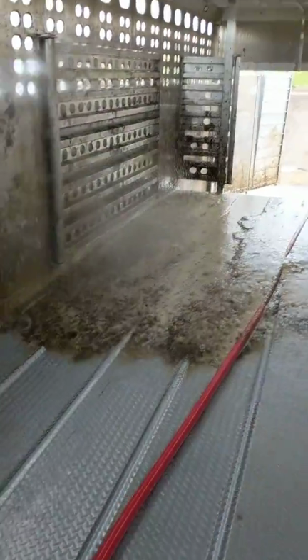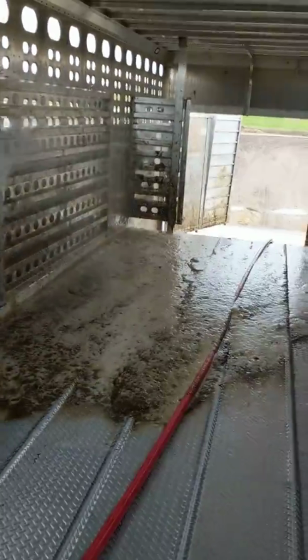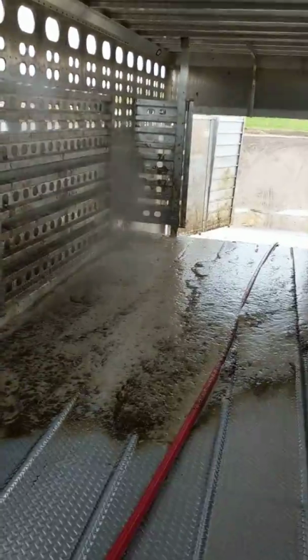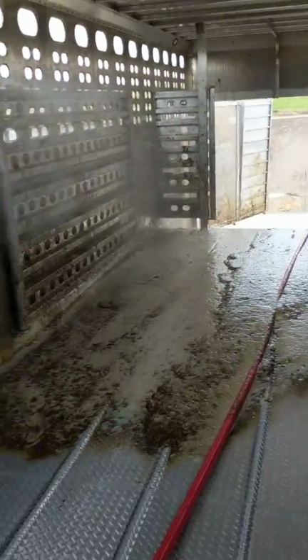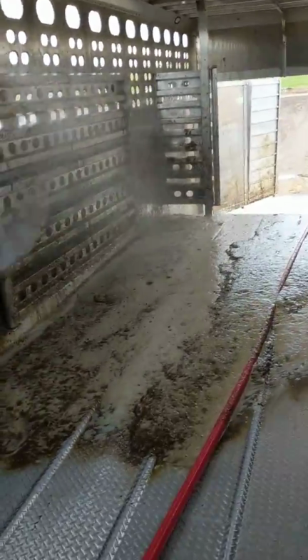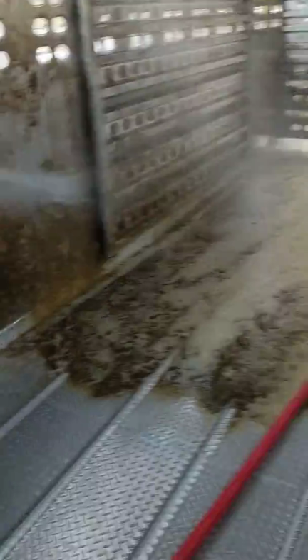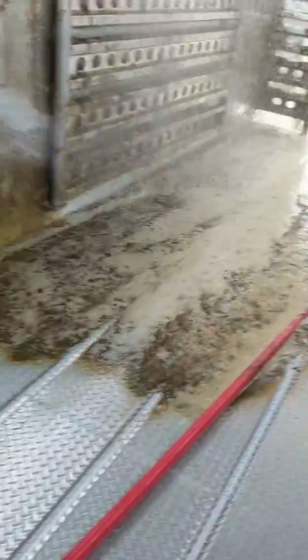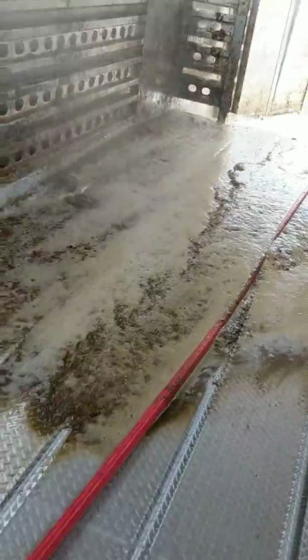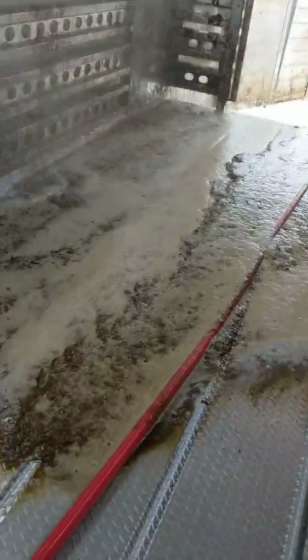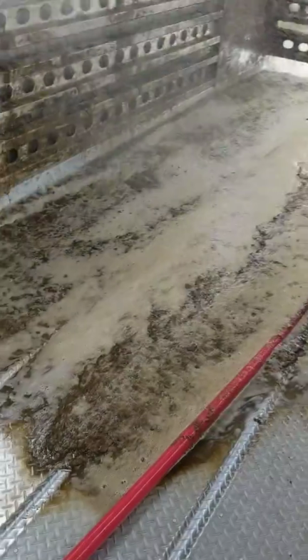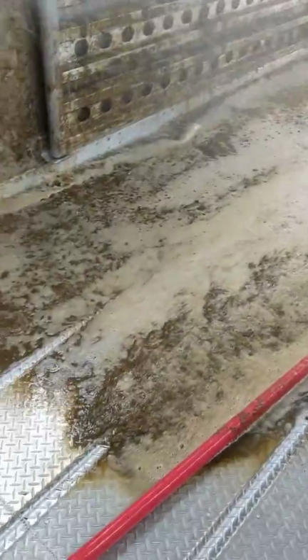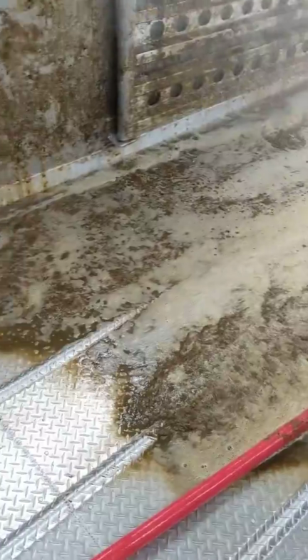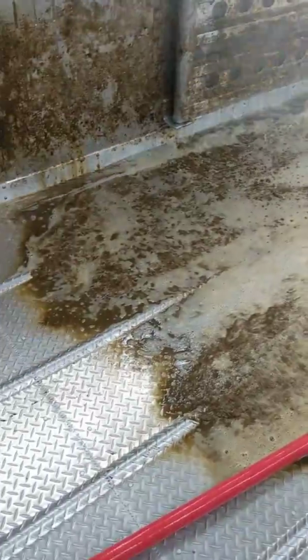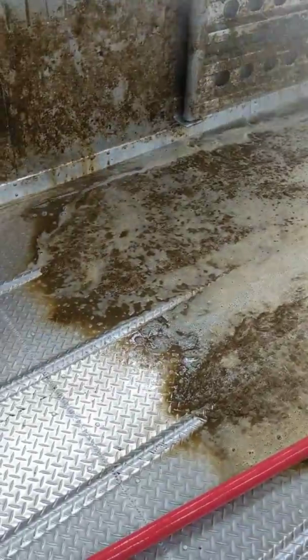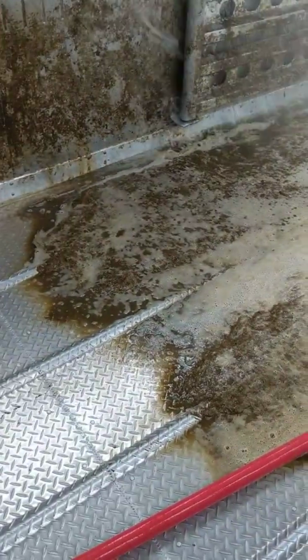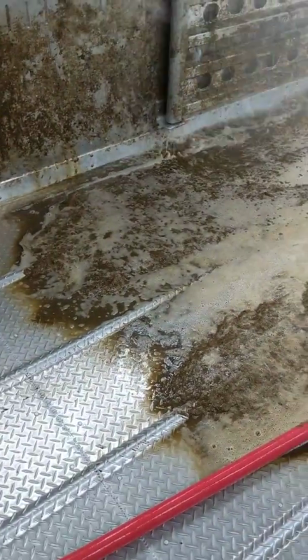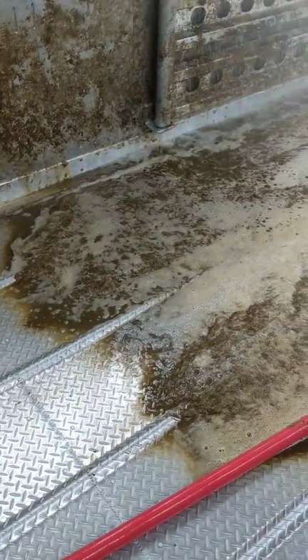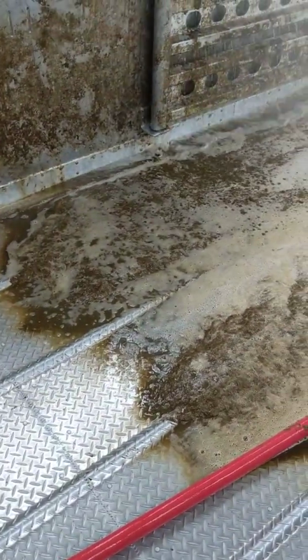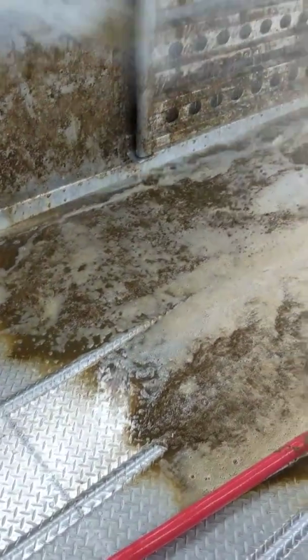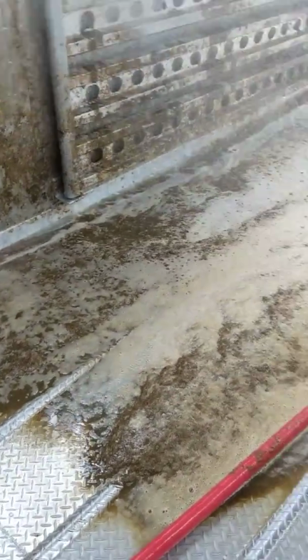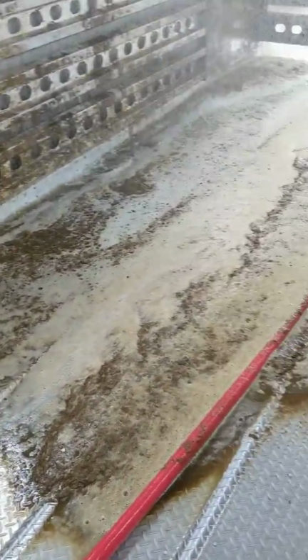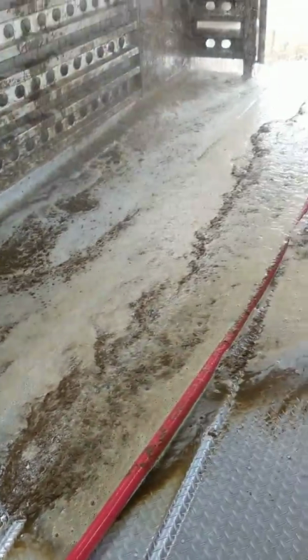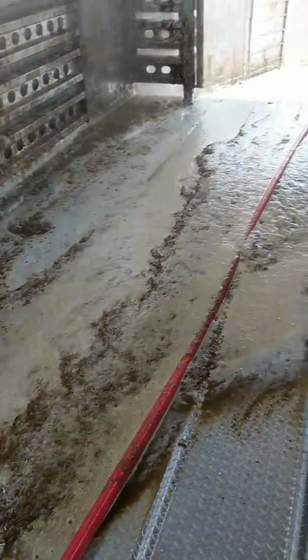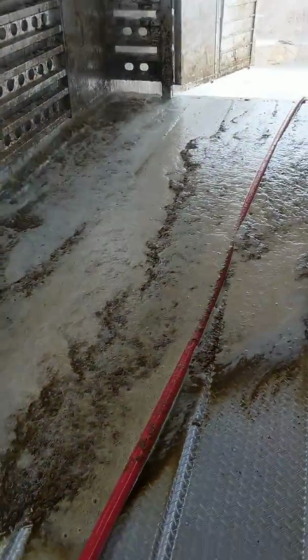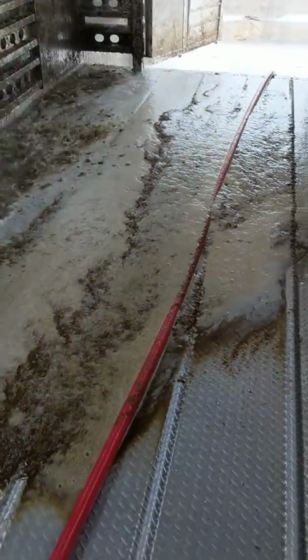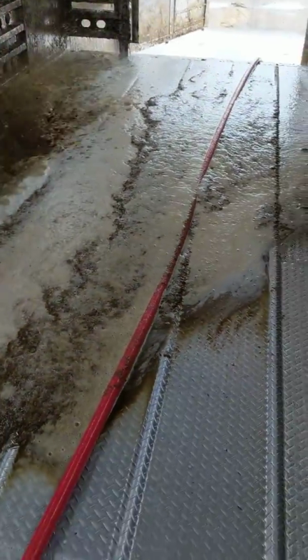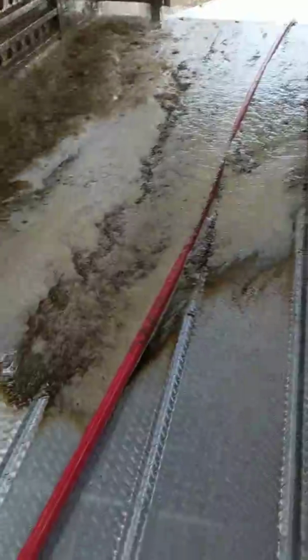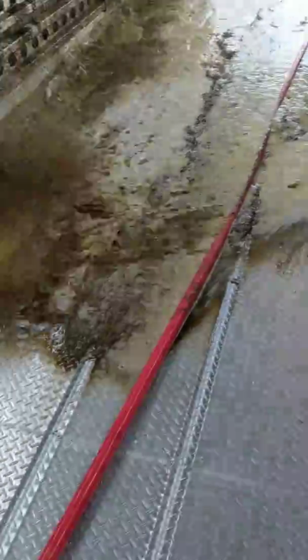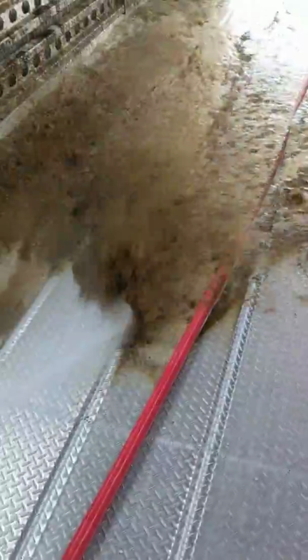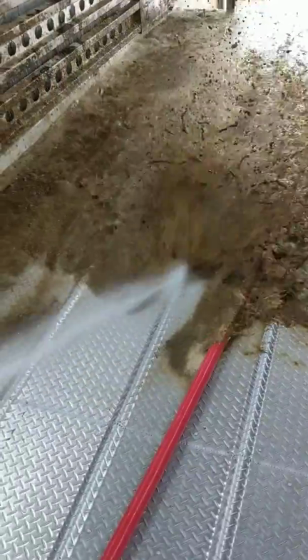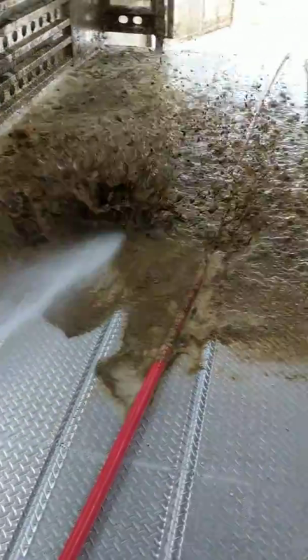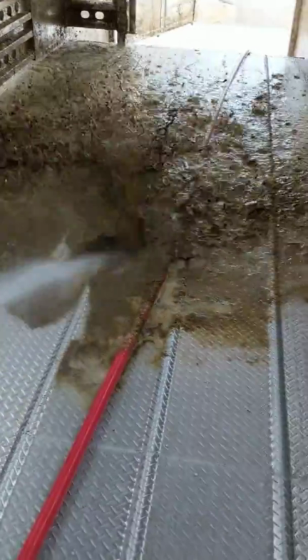This trailer was really nasty. You can see where we have all the crap now, but it was really filthy.